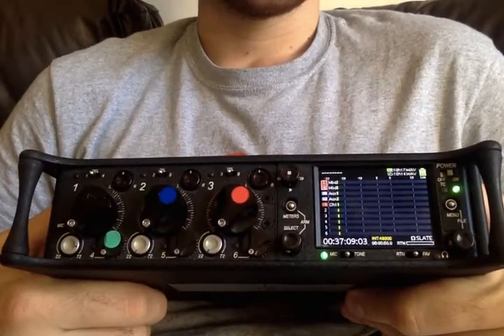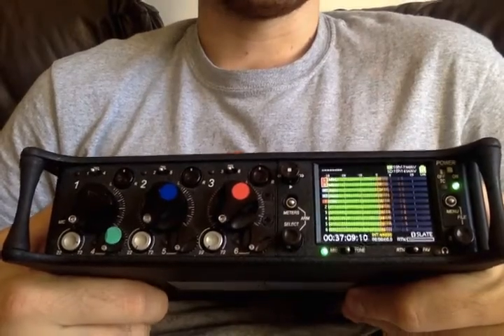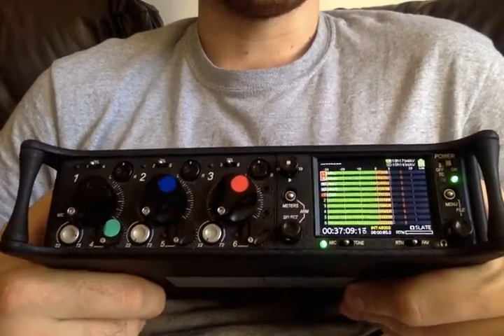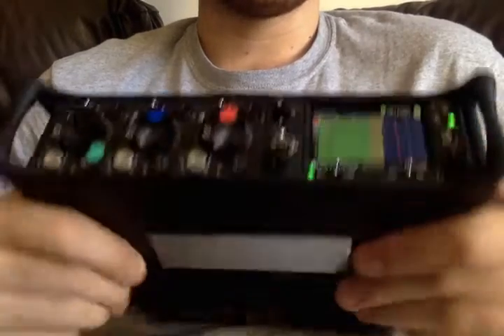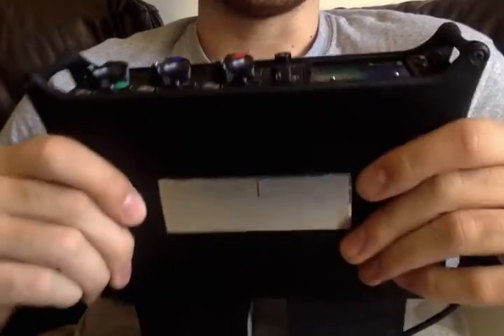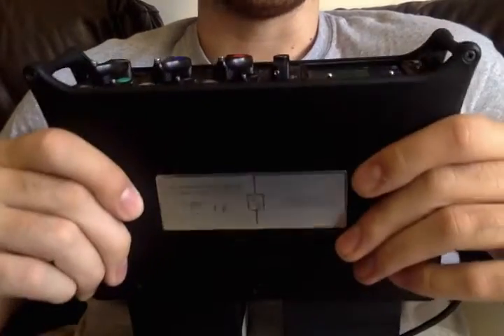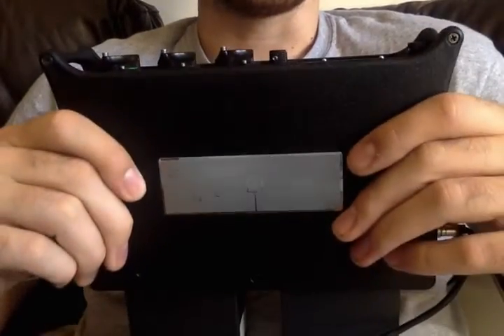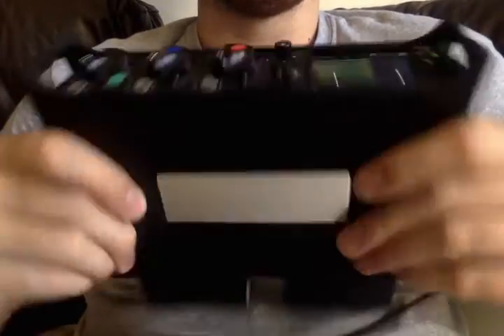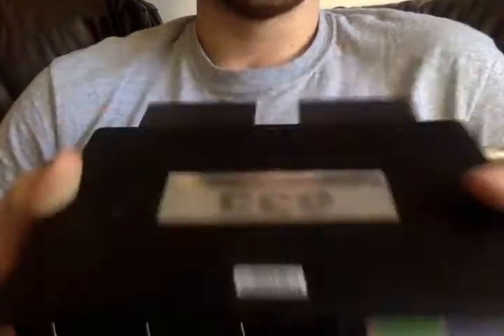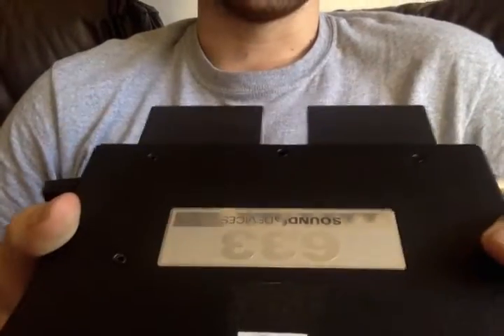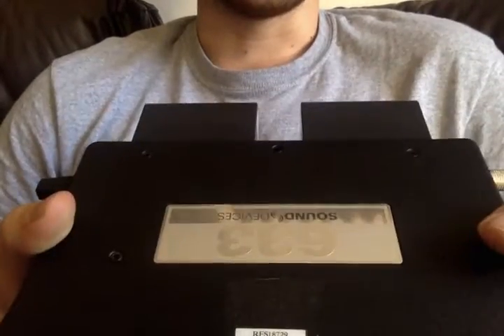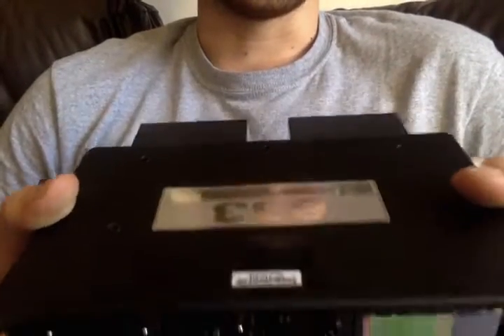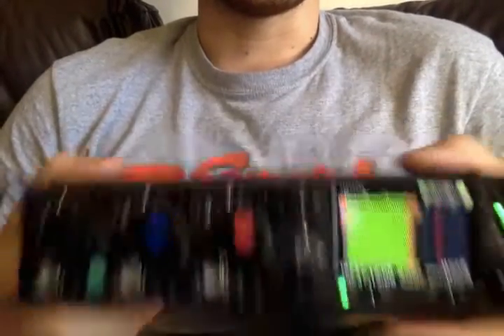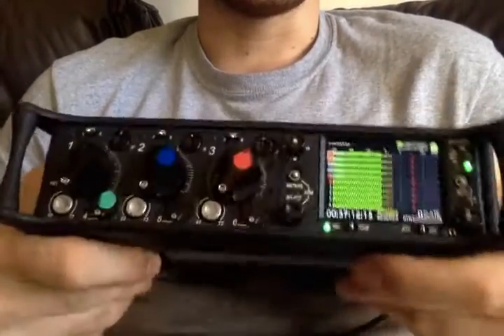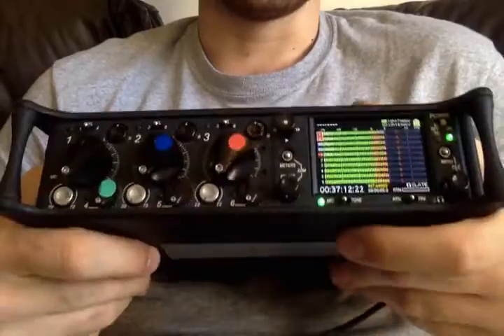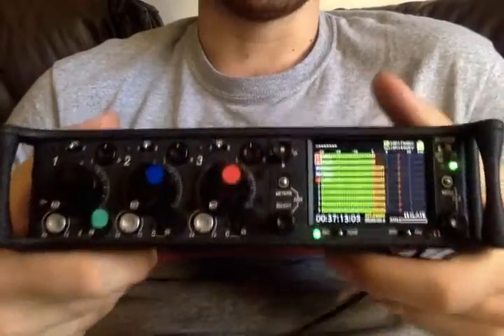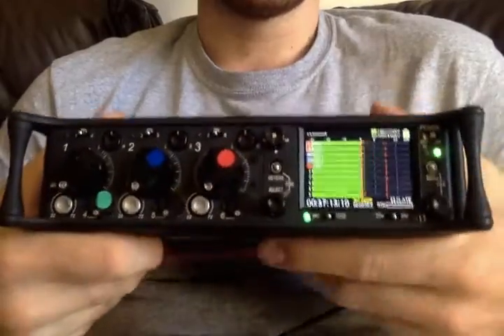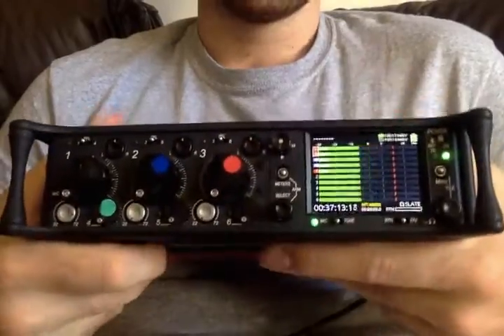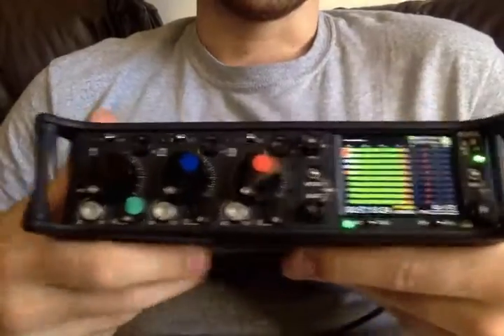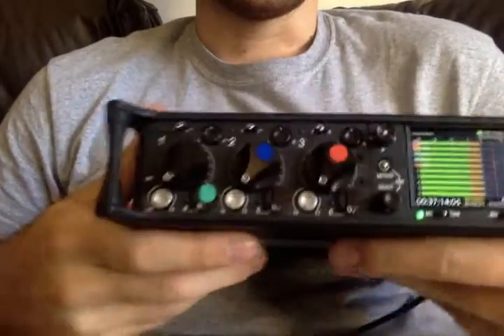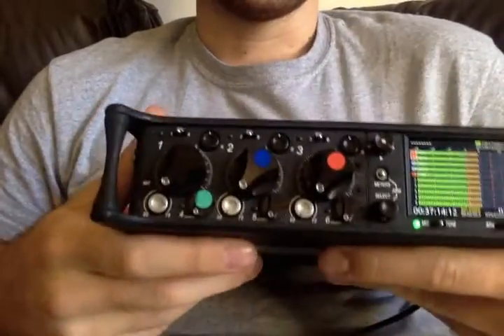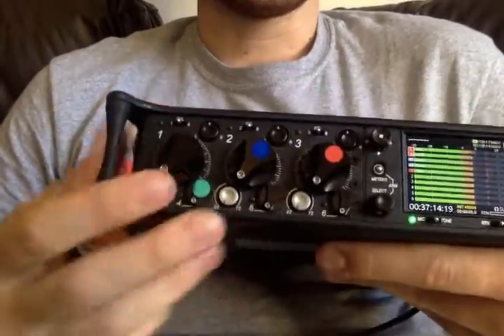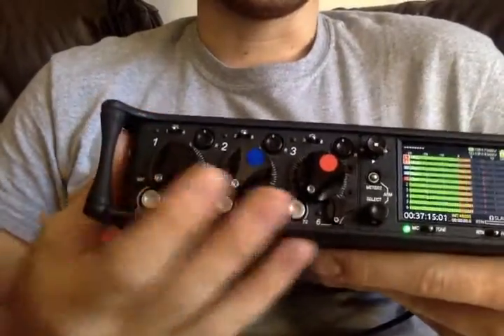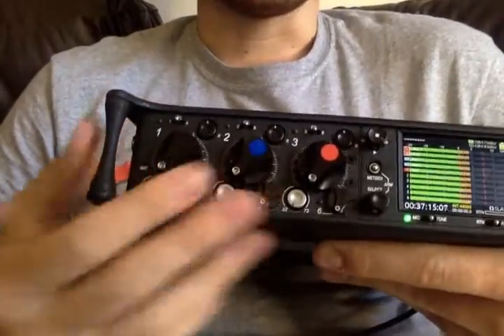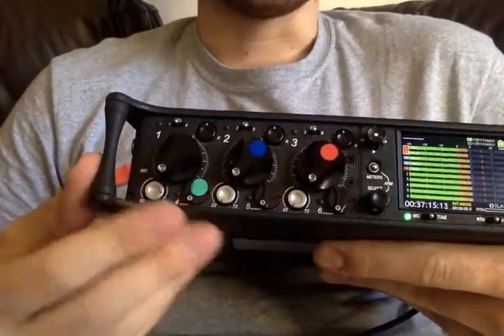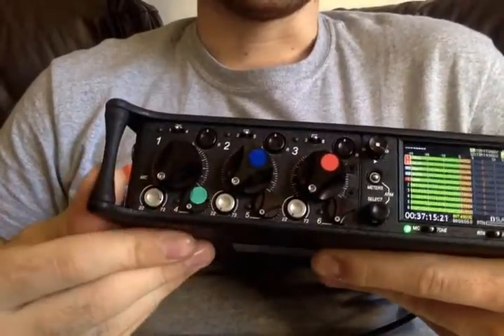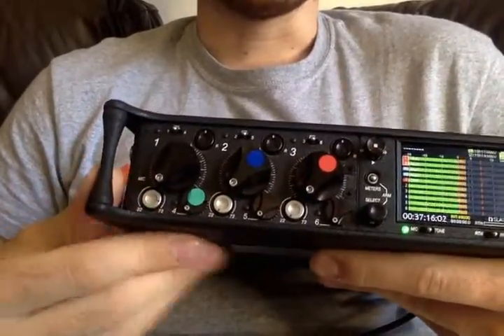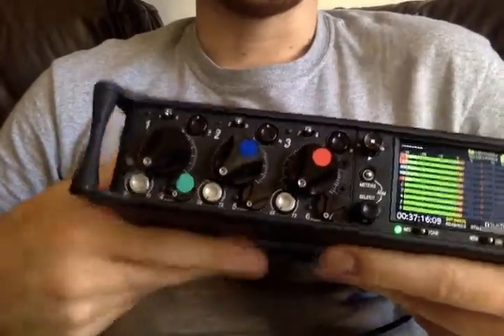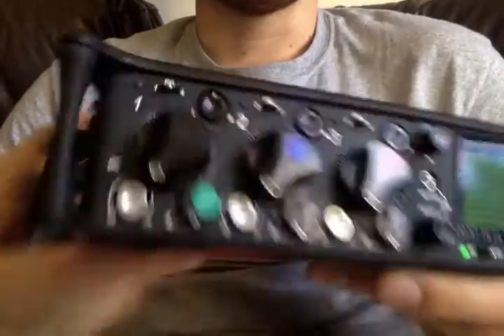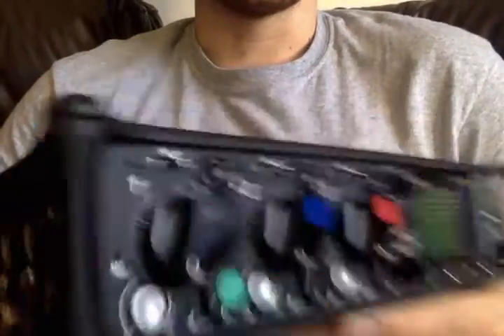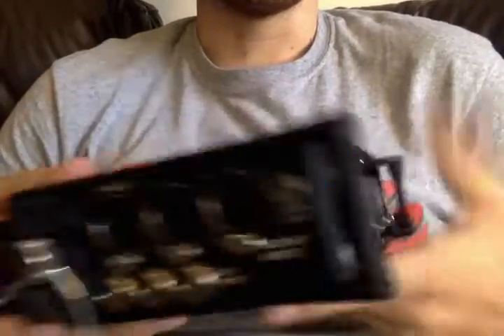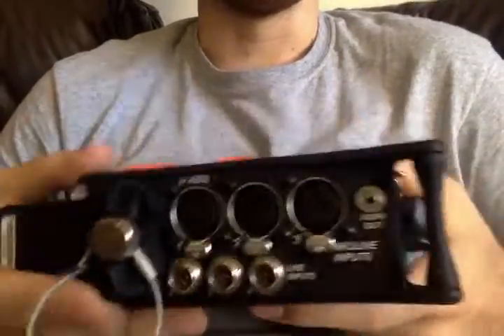Hey everyone, Matt from soundrolling.com here with the 633. I'm going to take you through the interface and the inputs.